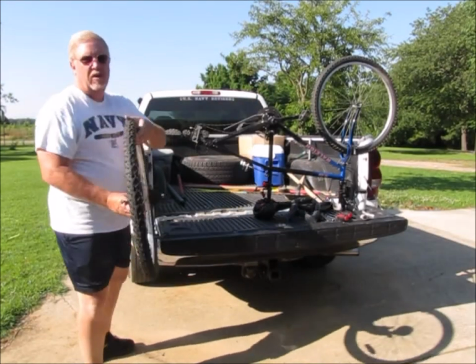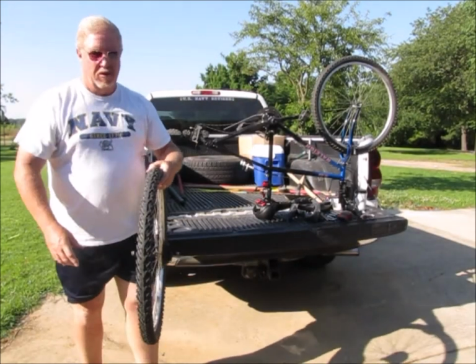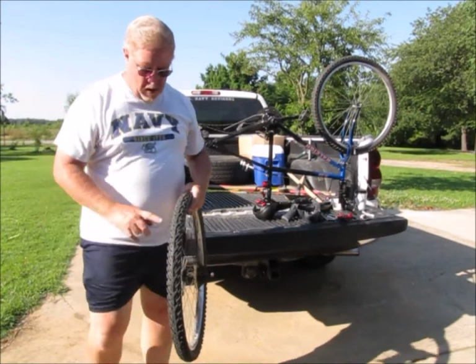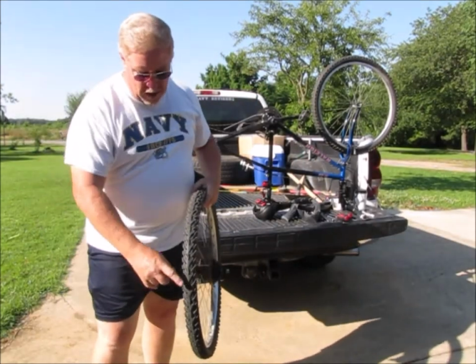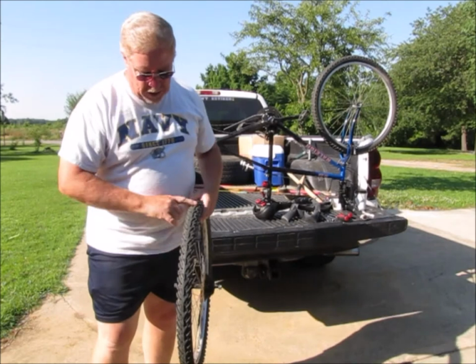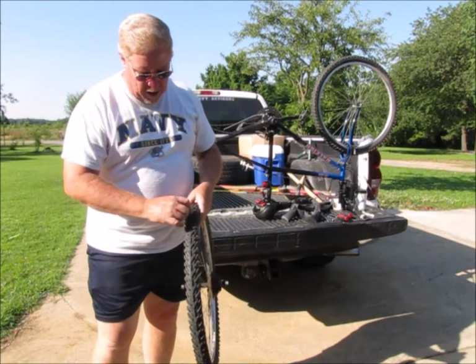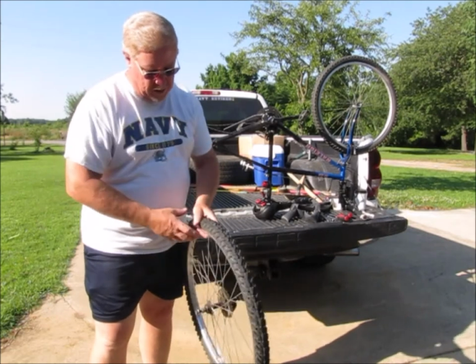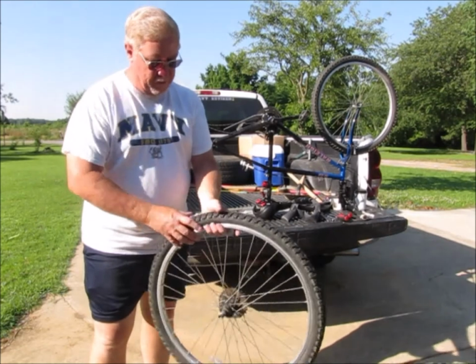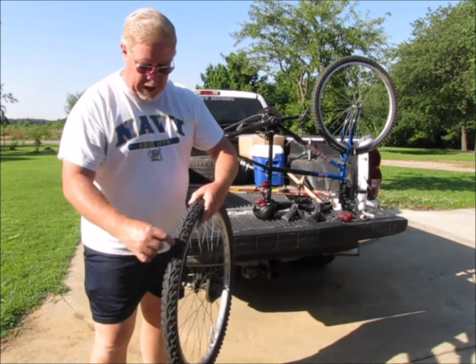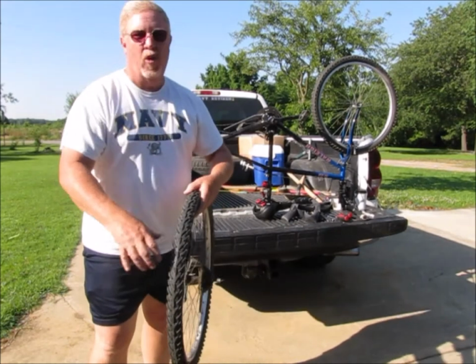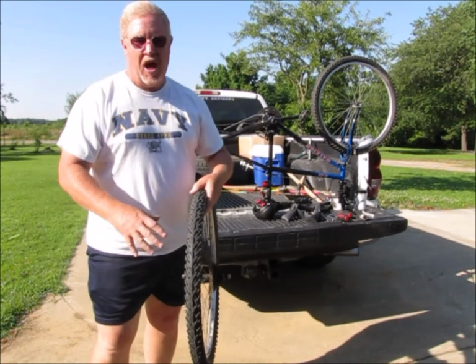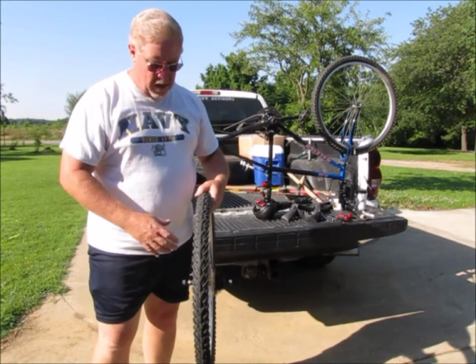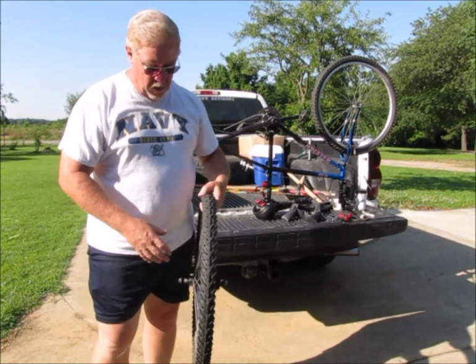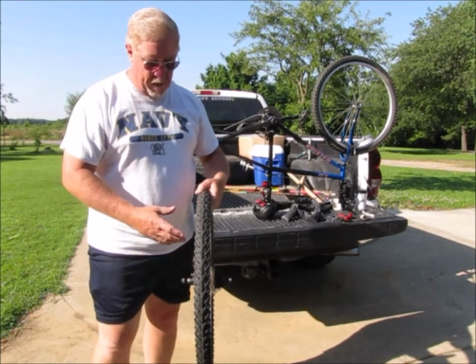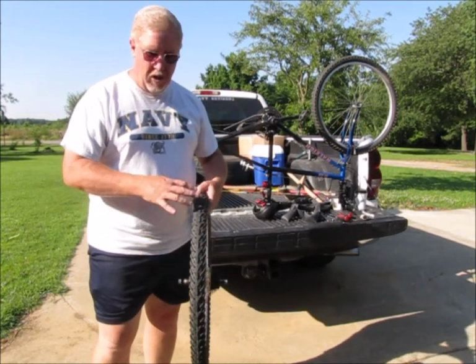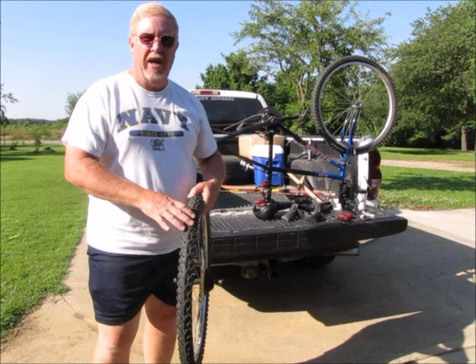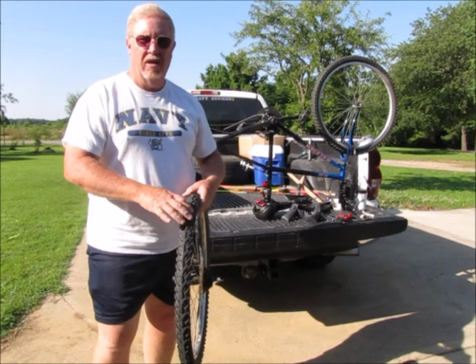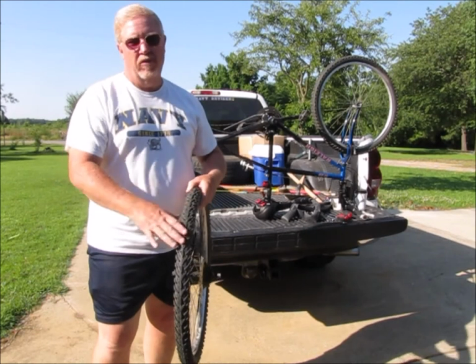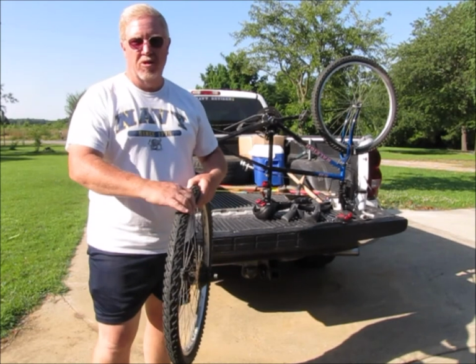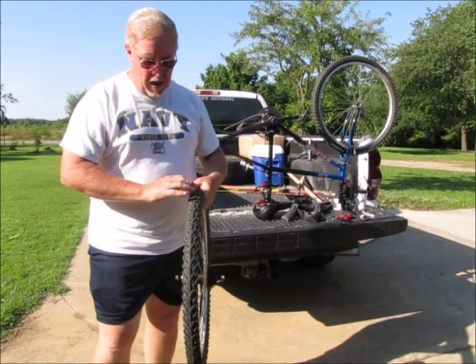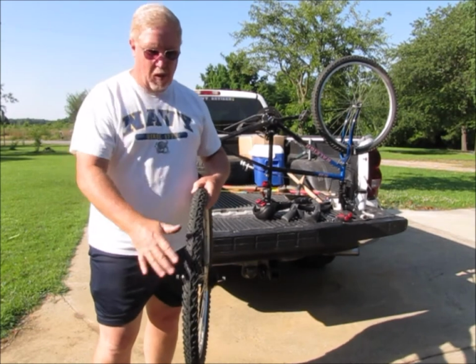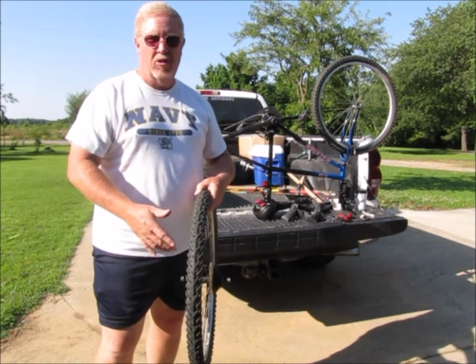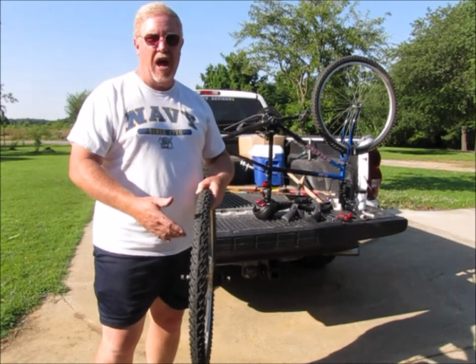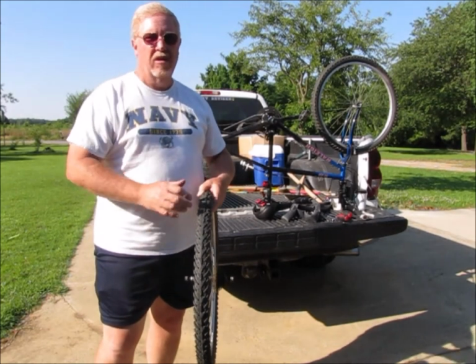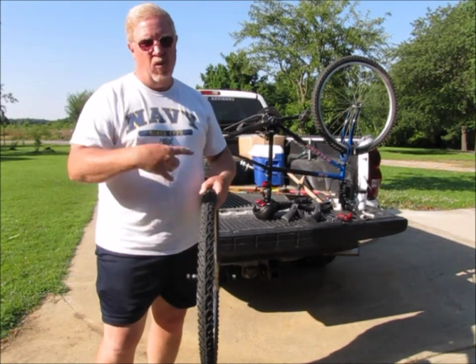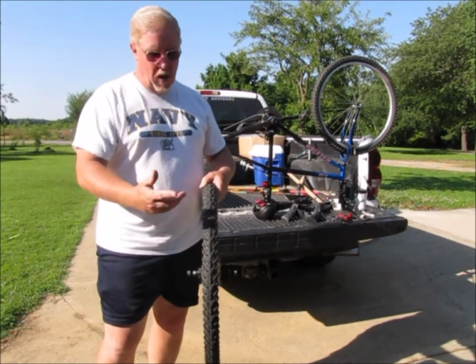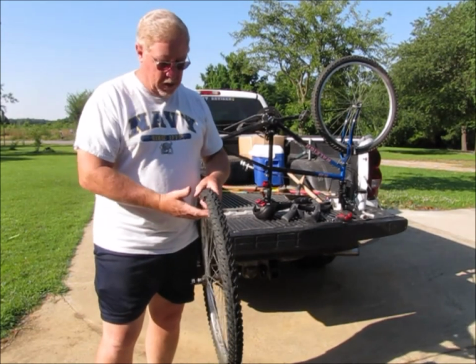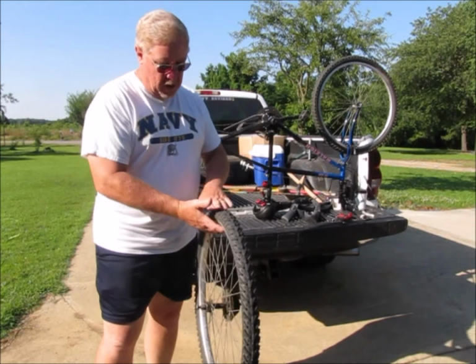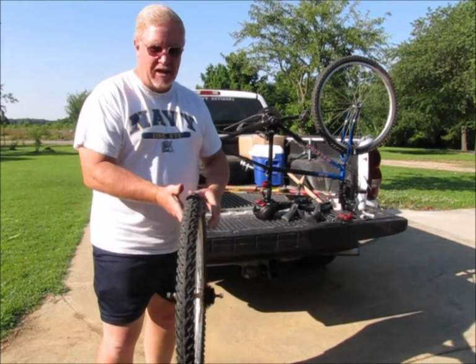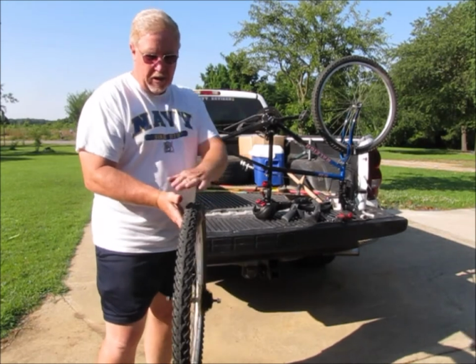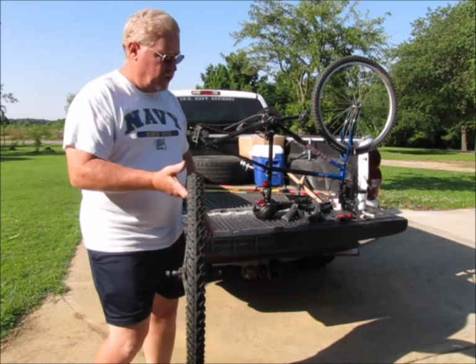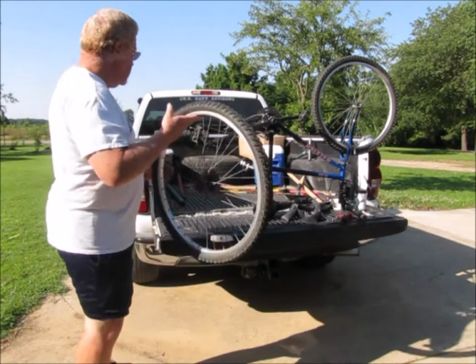Also, you notice that this tire has basically a direction on it. So you want to make sure that when you put it back on, if they are a directional kind of tire, that you have it running in the right direction. I did — it's pointing the way it's supposed to.